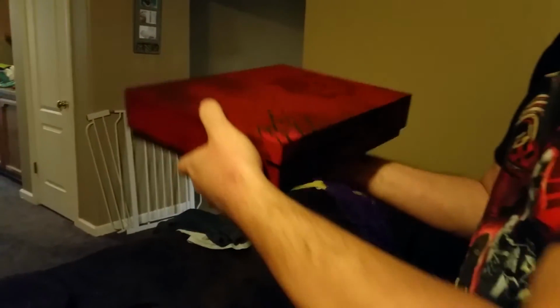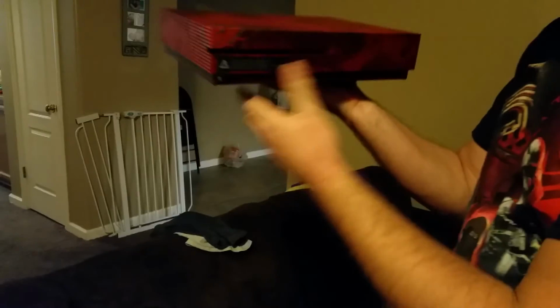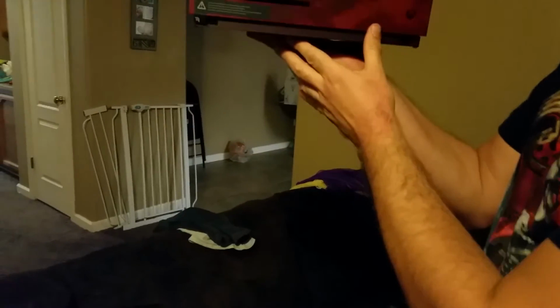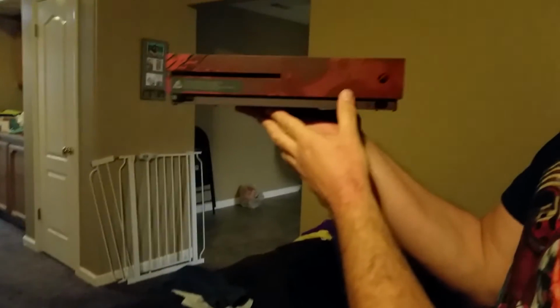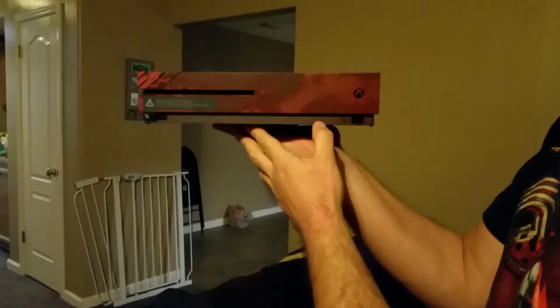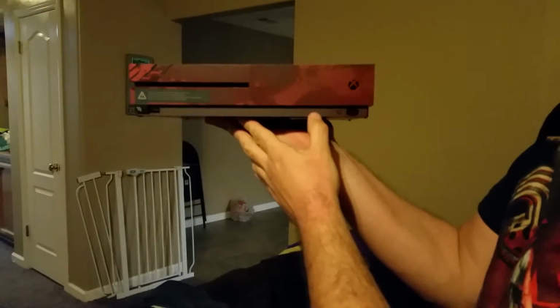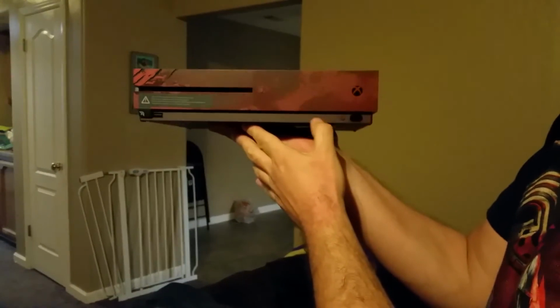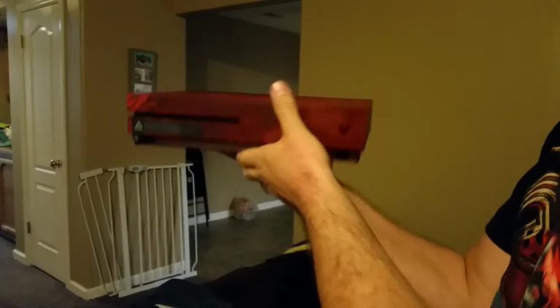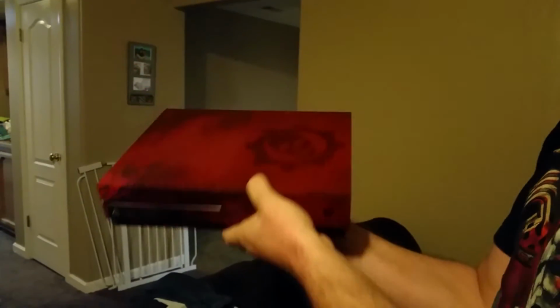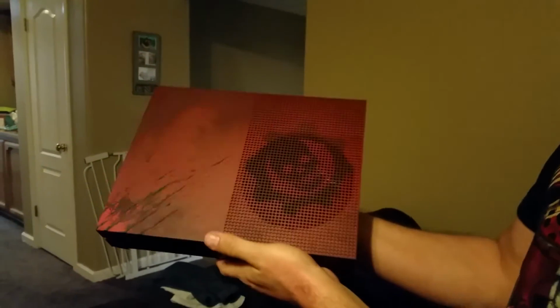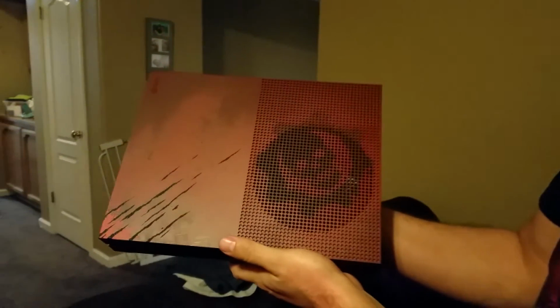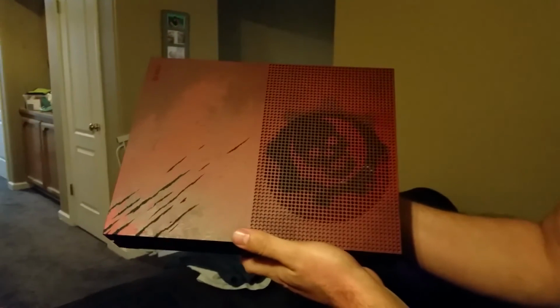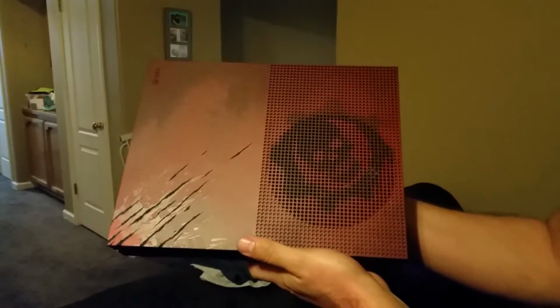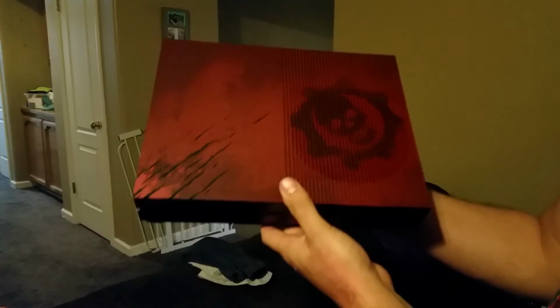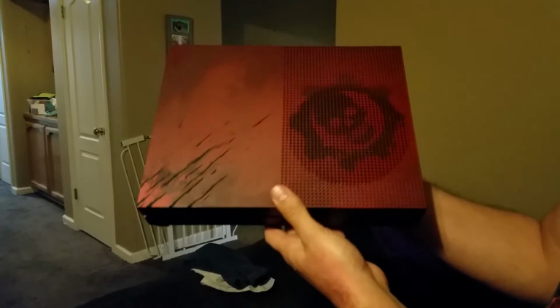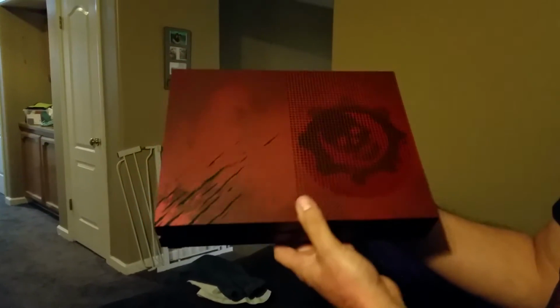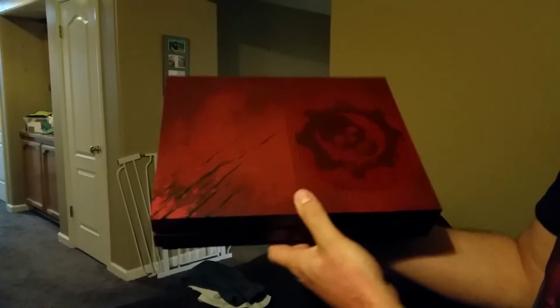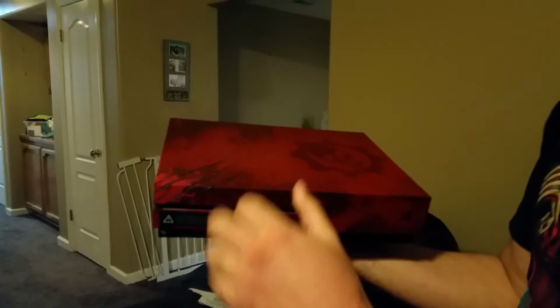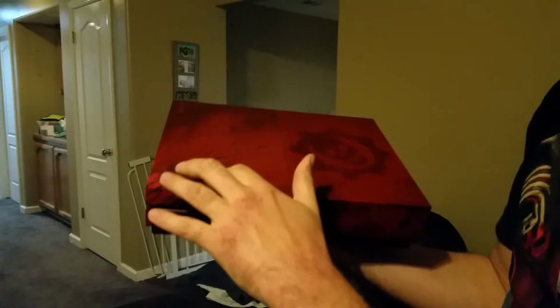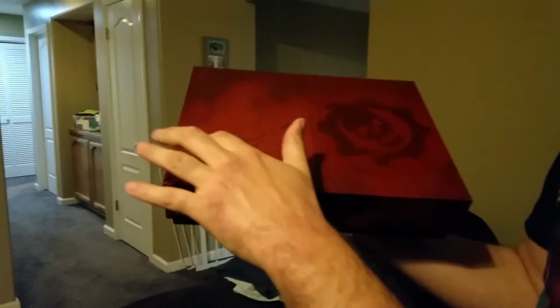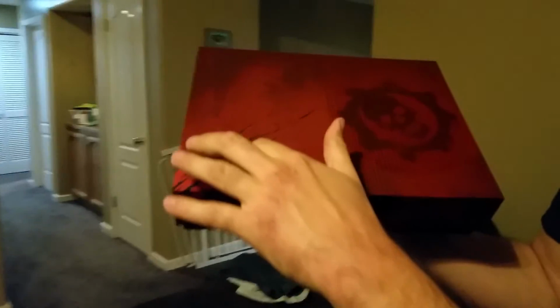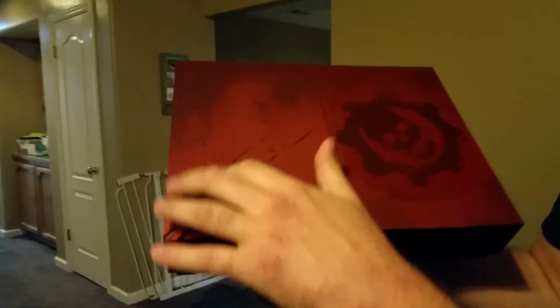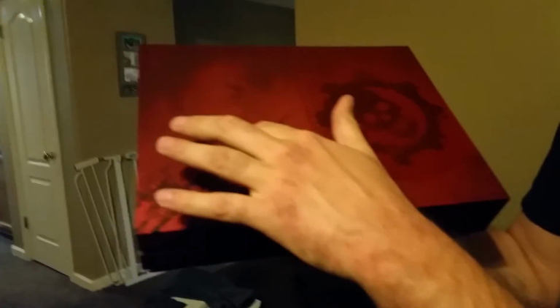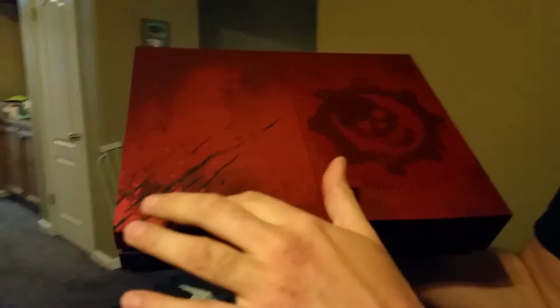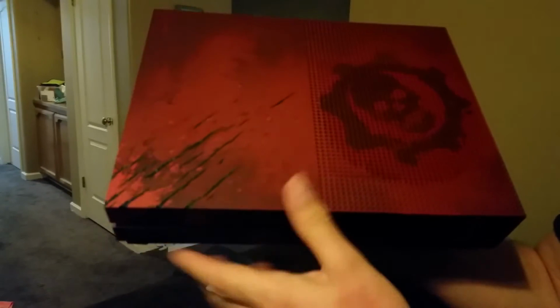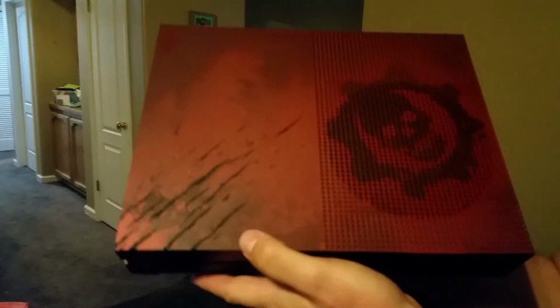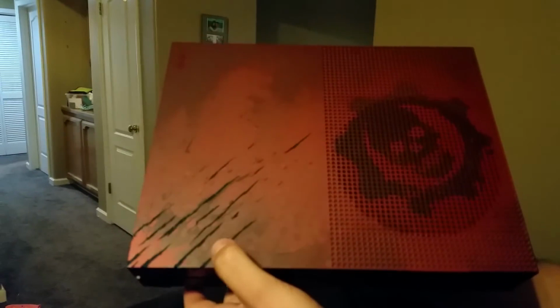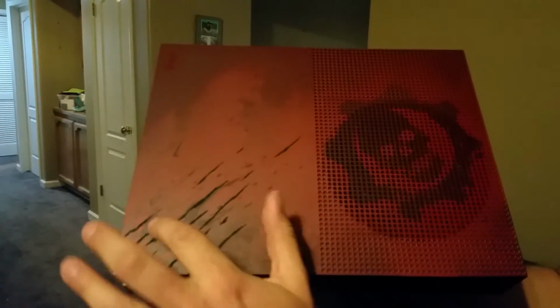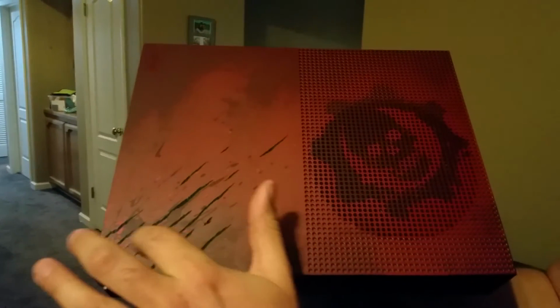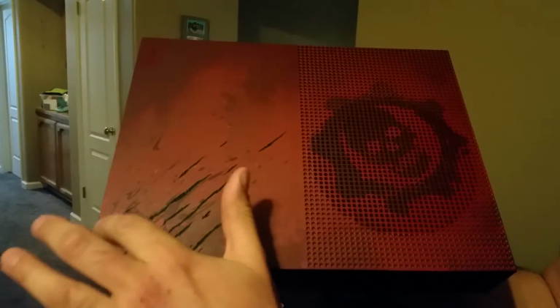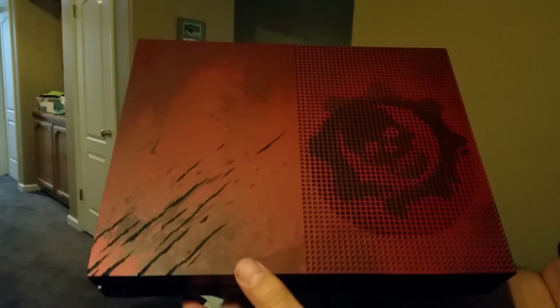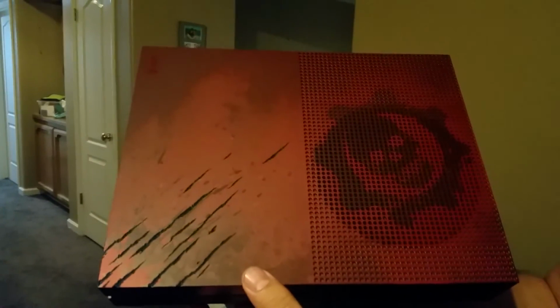Here is the front of the console. Here's the top of the console — that looks actually really nice. Just like they said, the actual claw marks are grafted in; you can actually feel them. That's pretty neat.